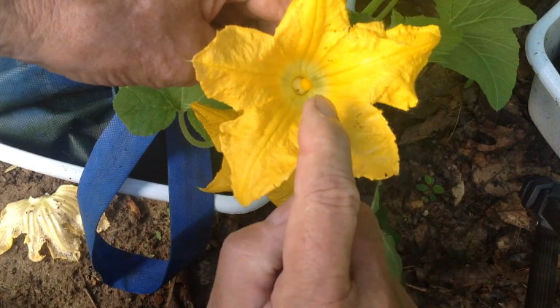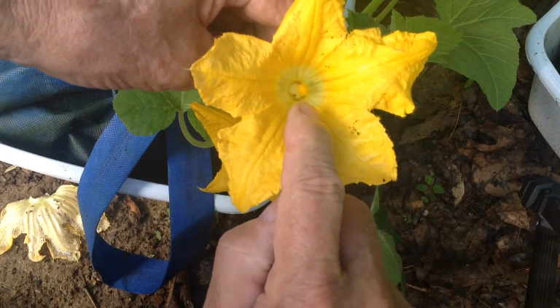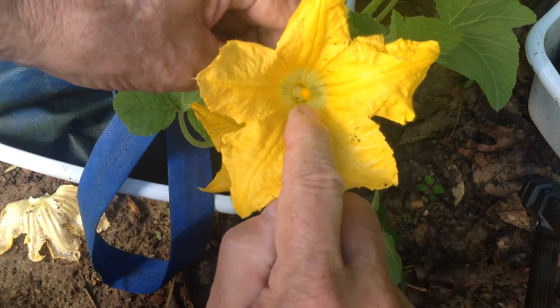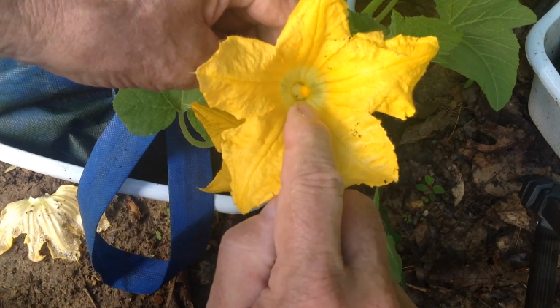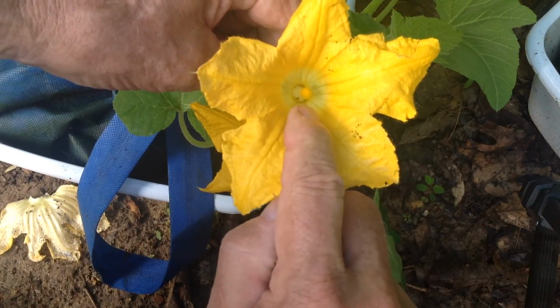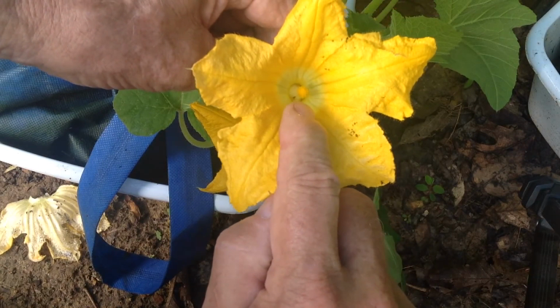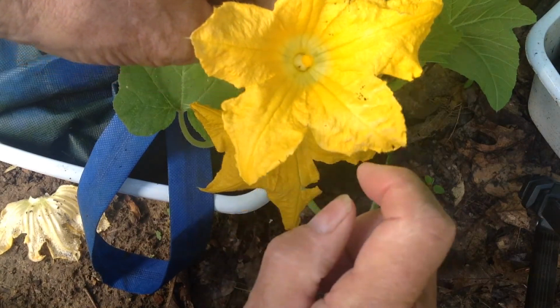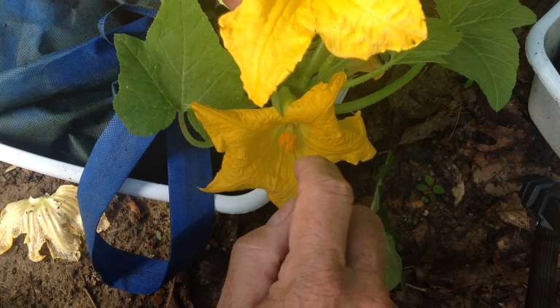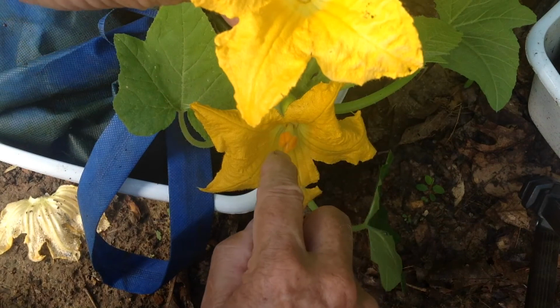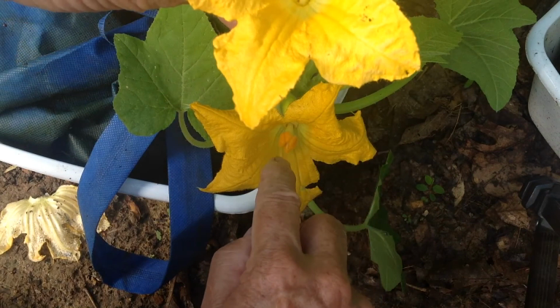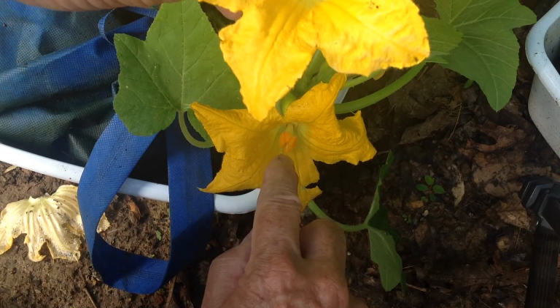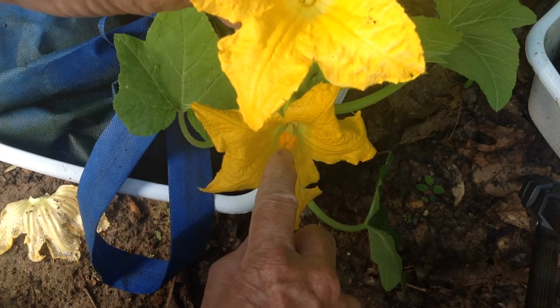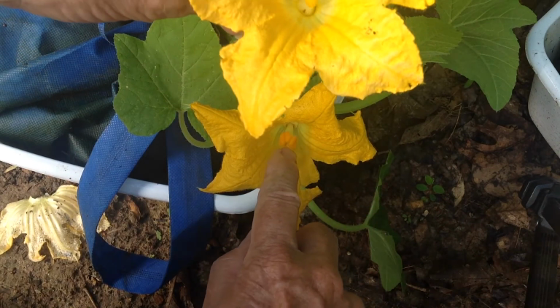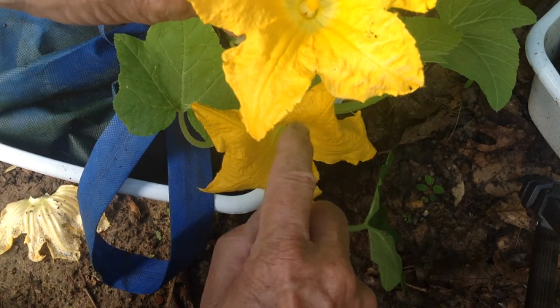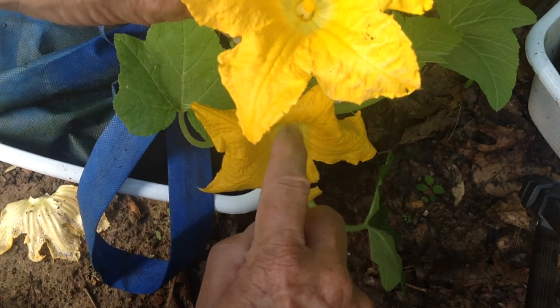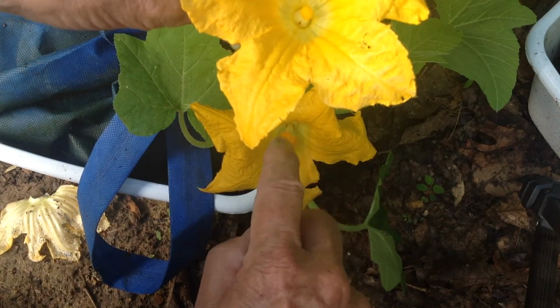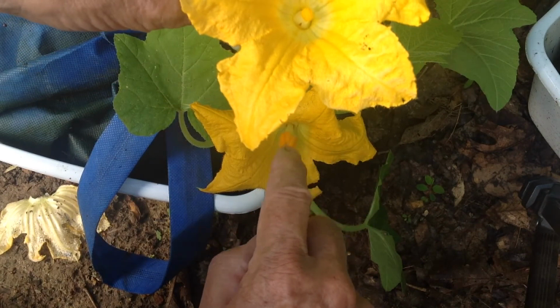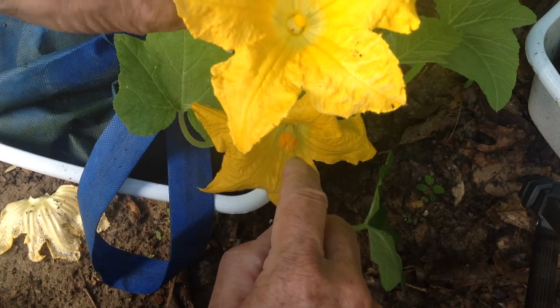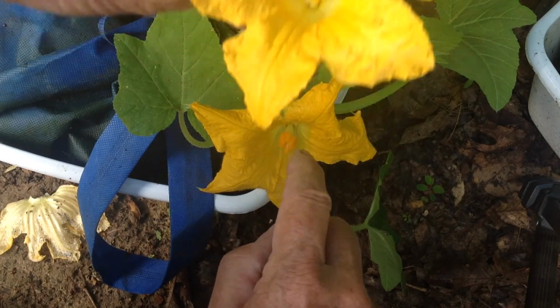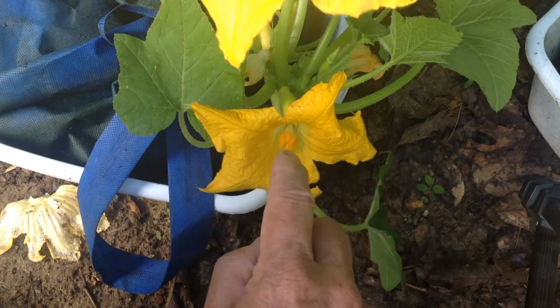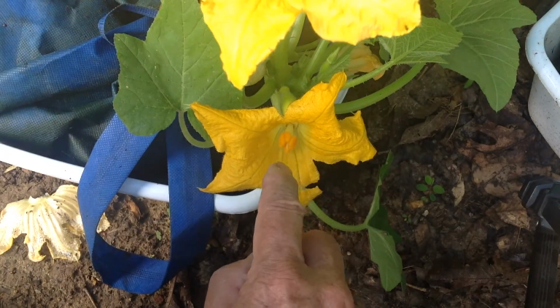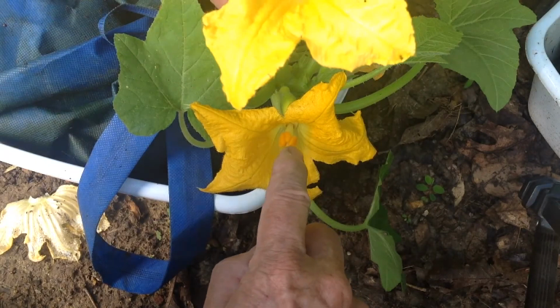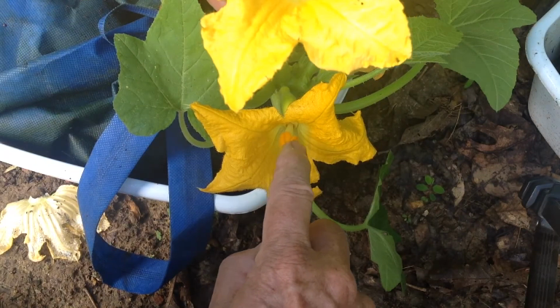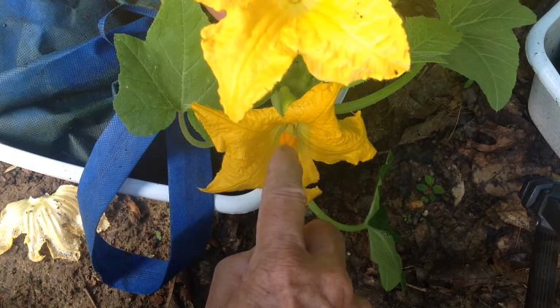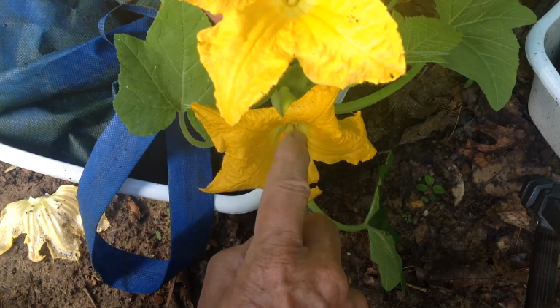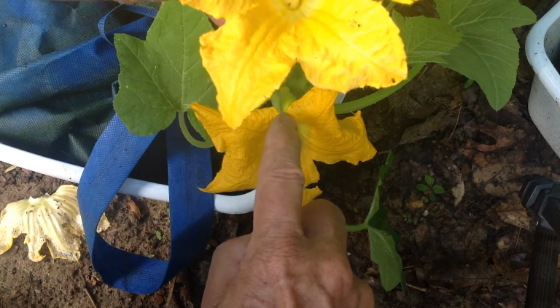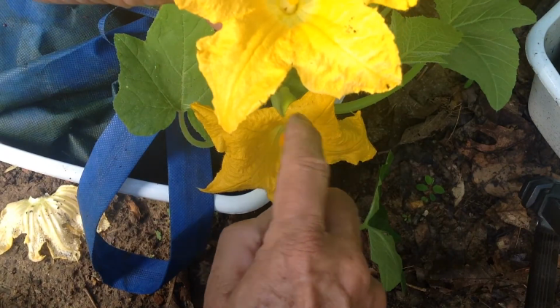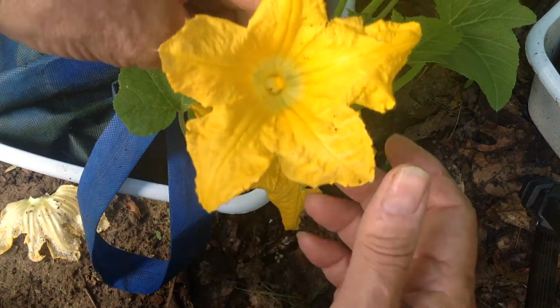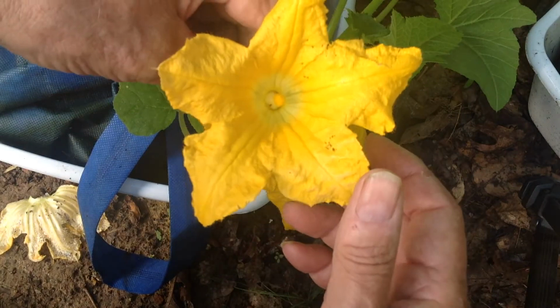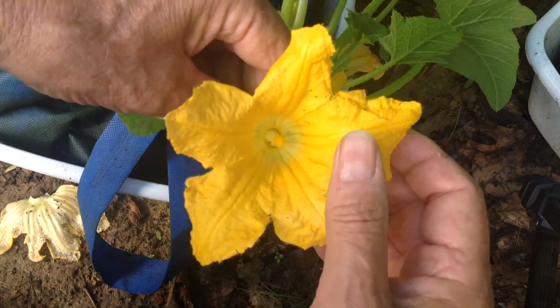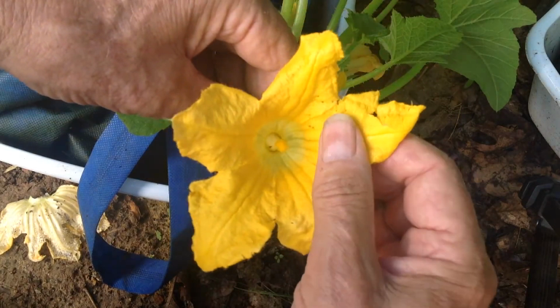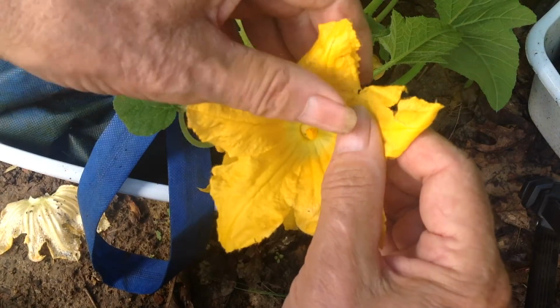What I'm going to do is take the pollen off of this male bloom and put it down here on this female bloom, and thereby pollinate it. If I don't, that small squash down there will actually die.